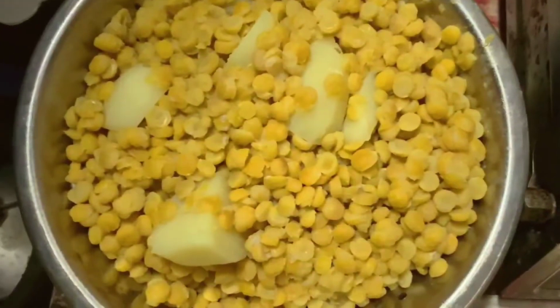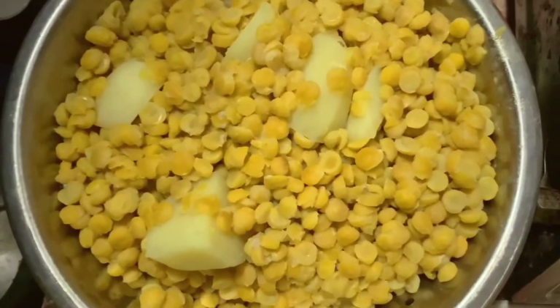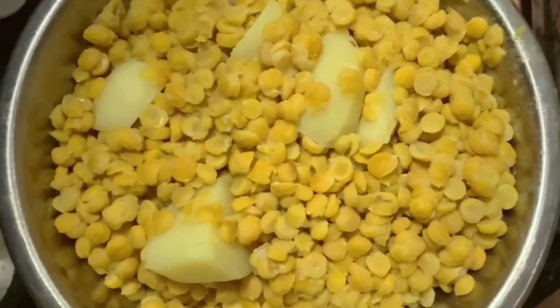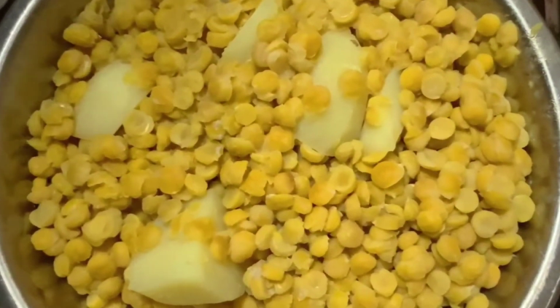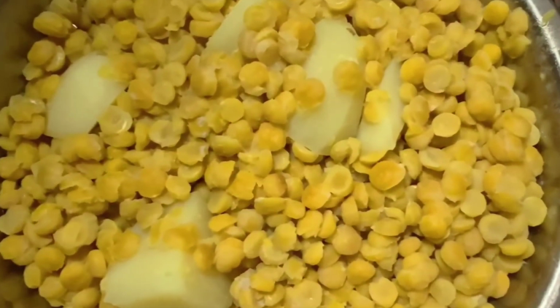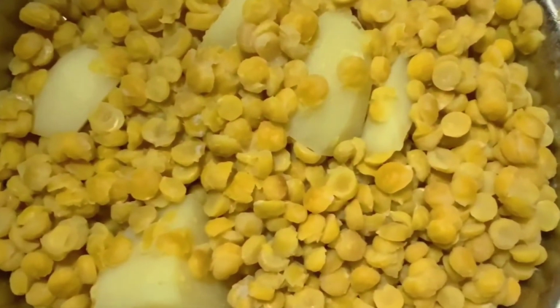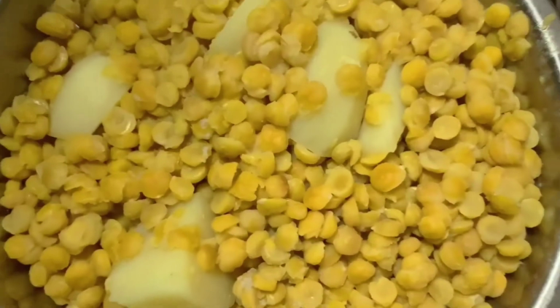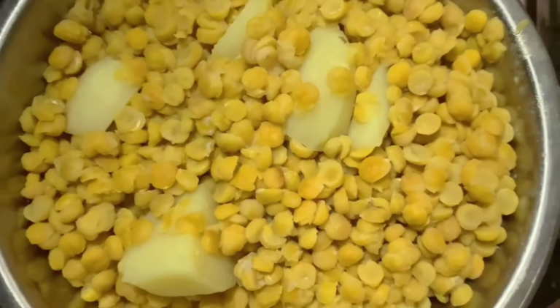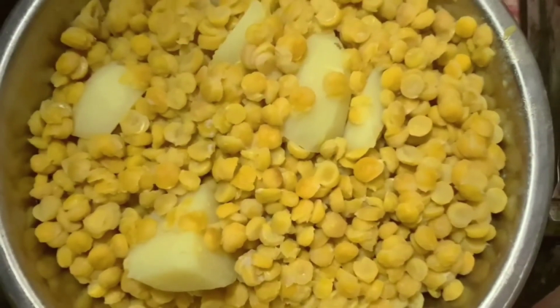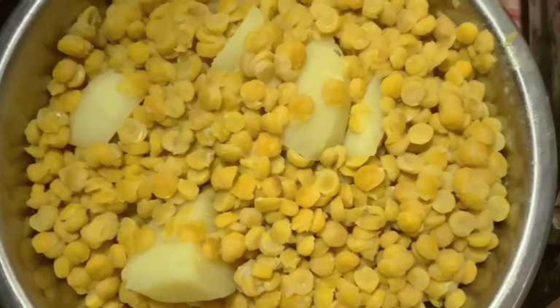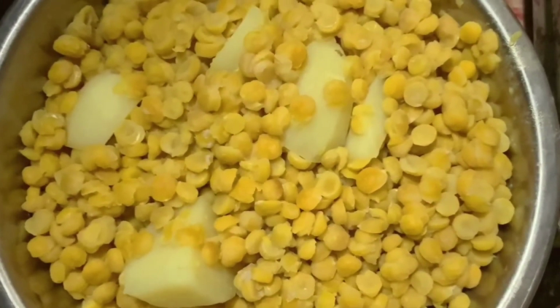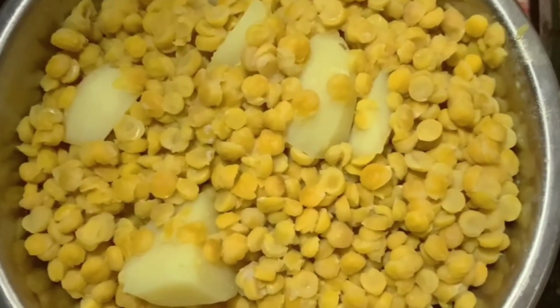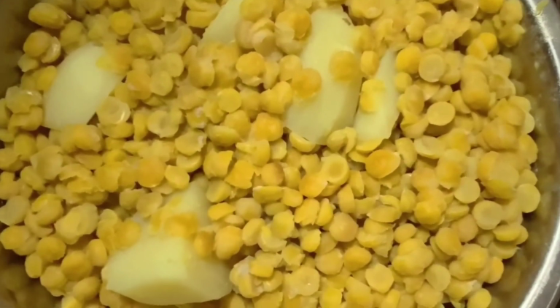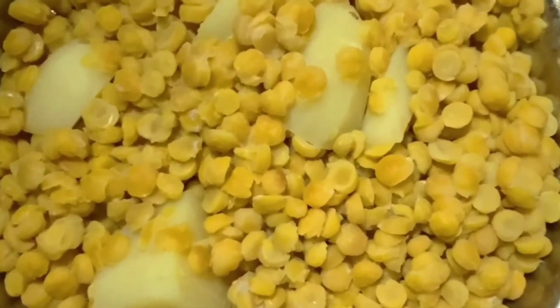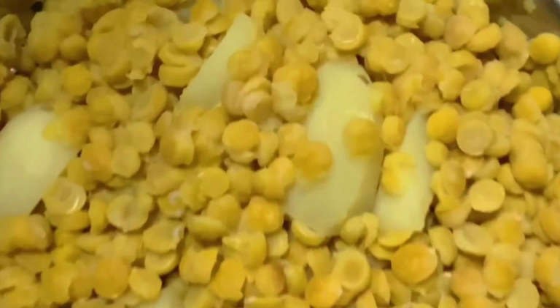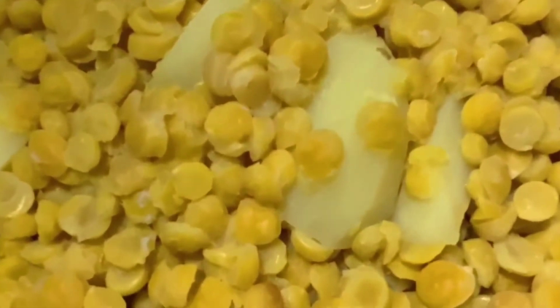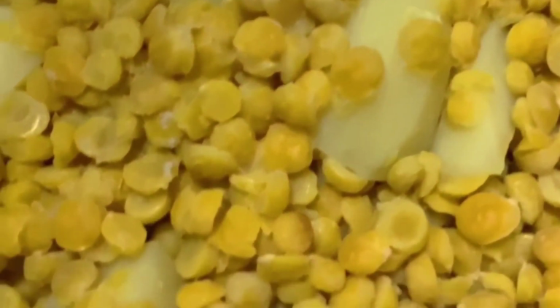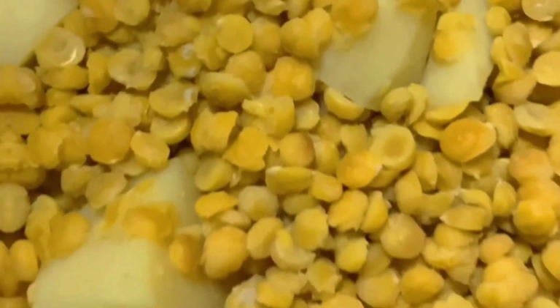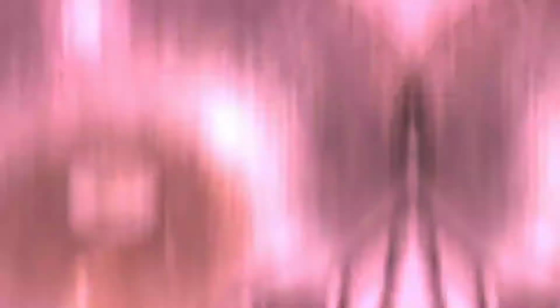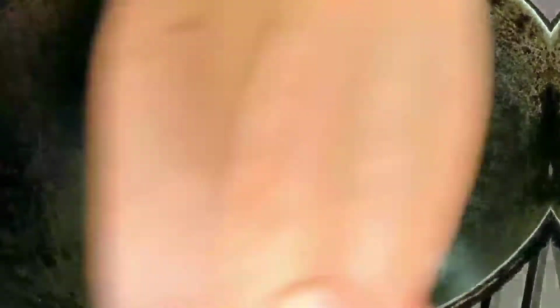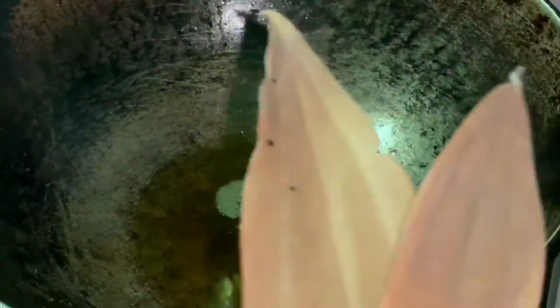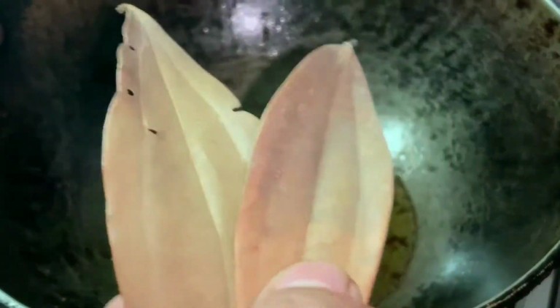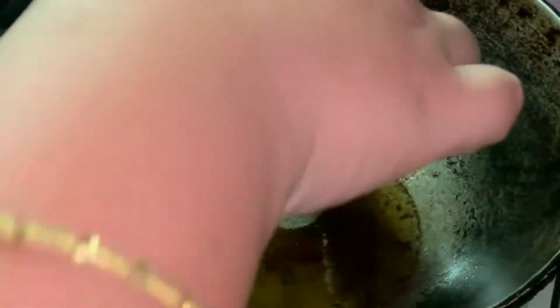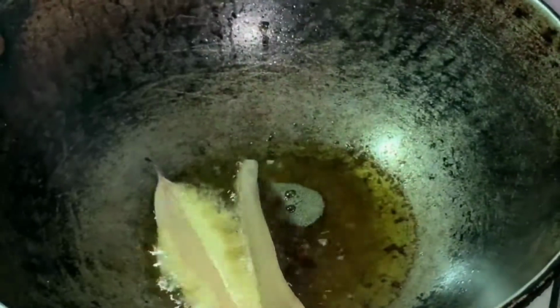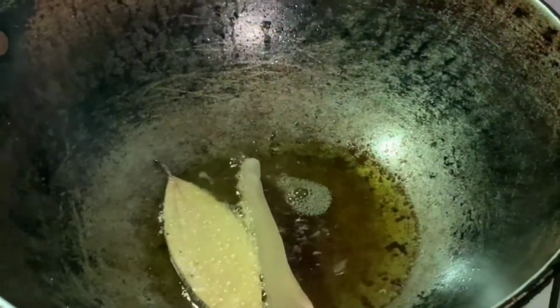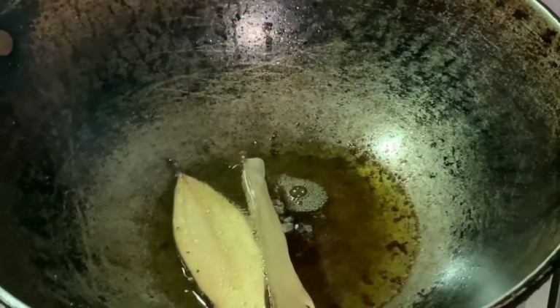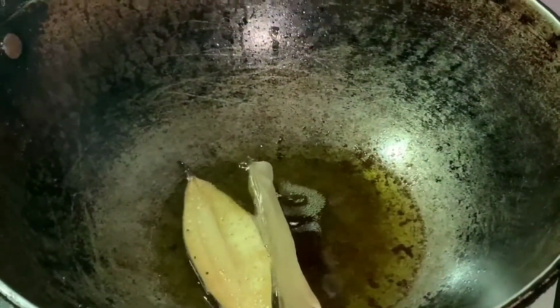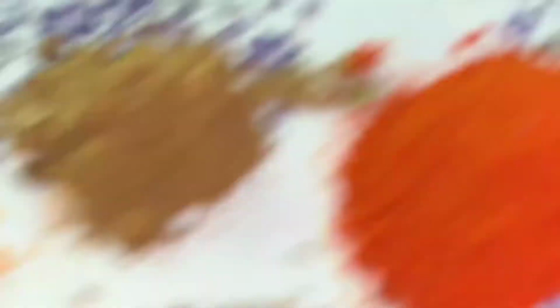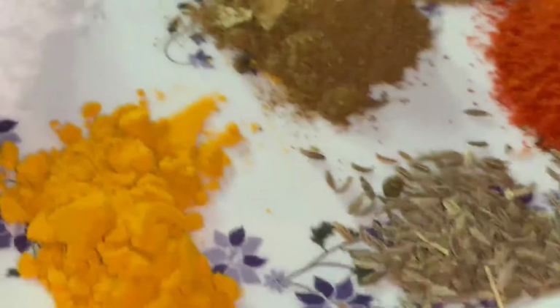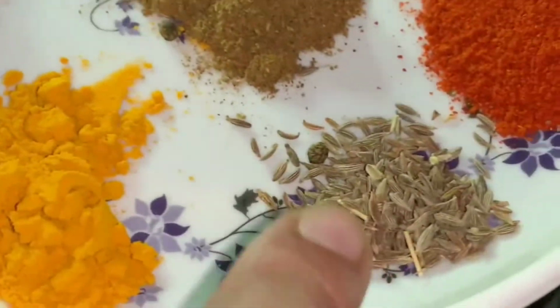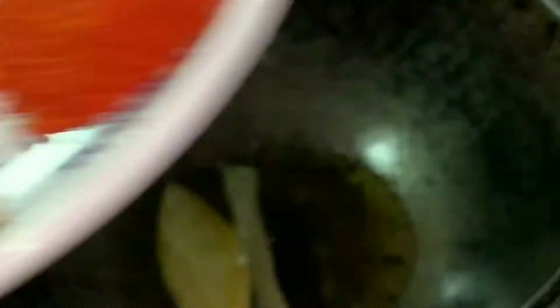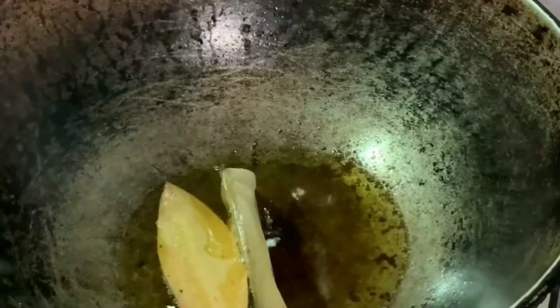Now I have boiled the potato (alu) and kept the rice aside. The rice has been prepared separately. Heat oil in a pan, add dhuli and tejpat, then add guta jira.